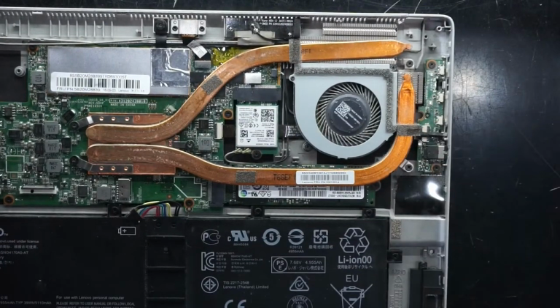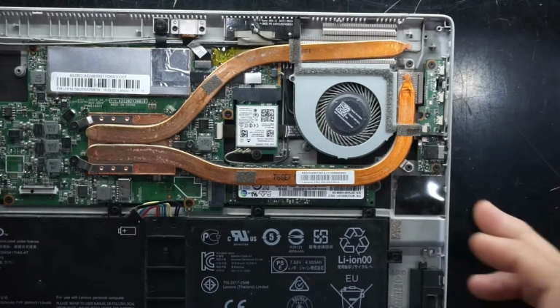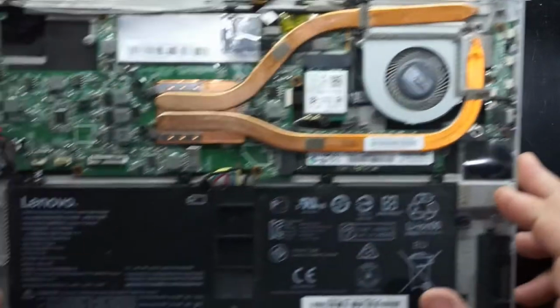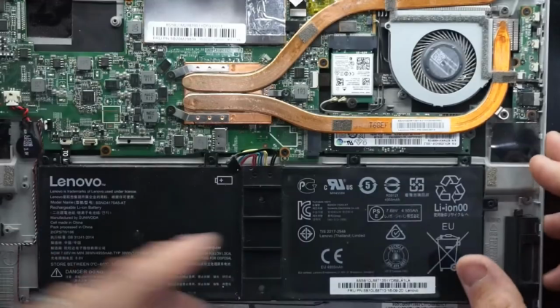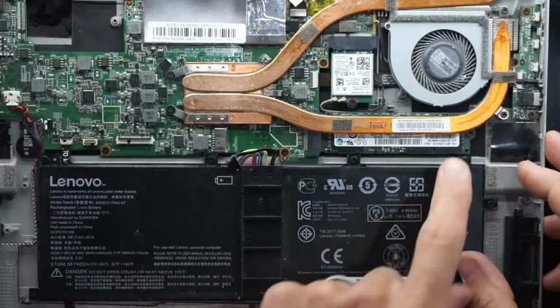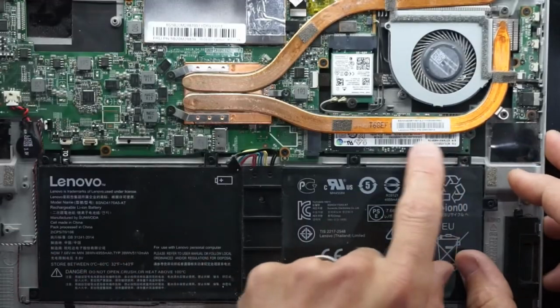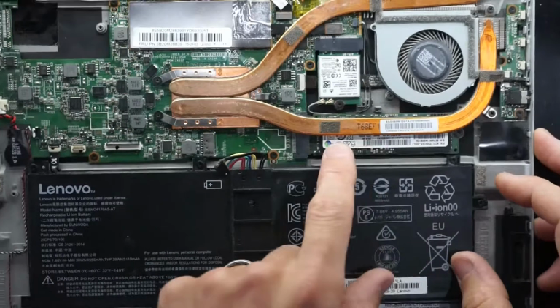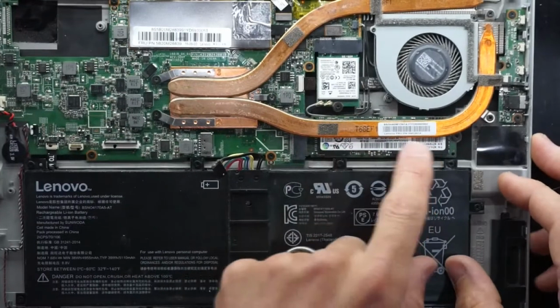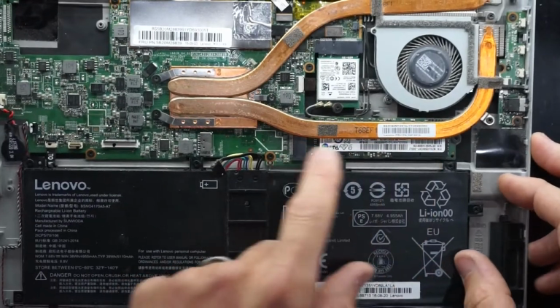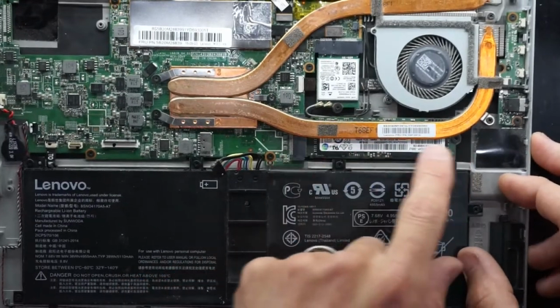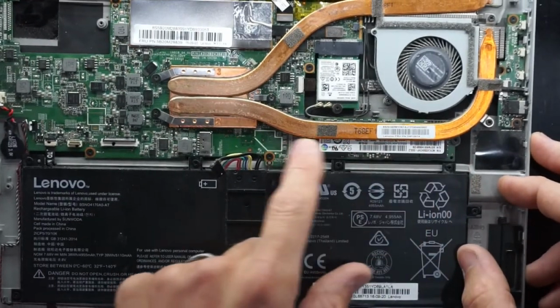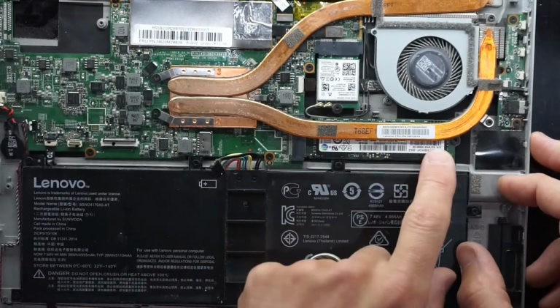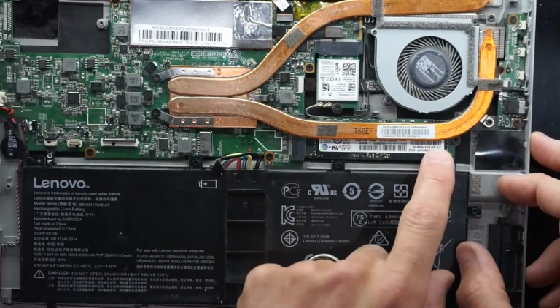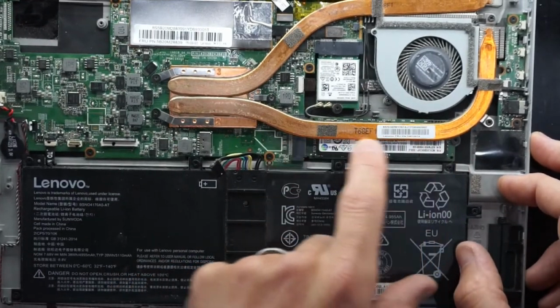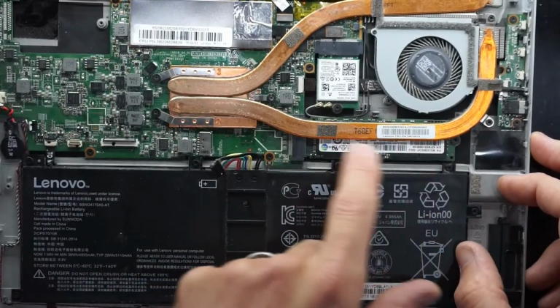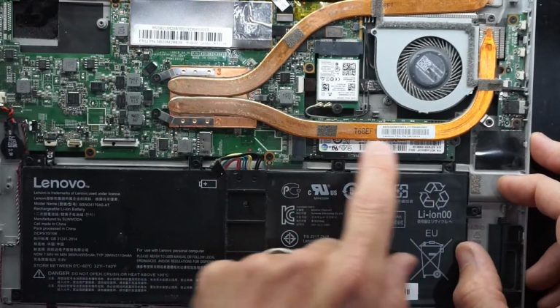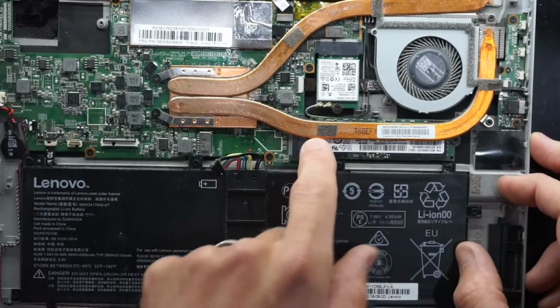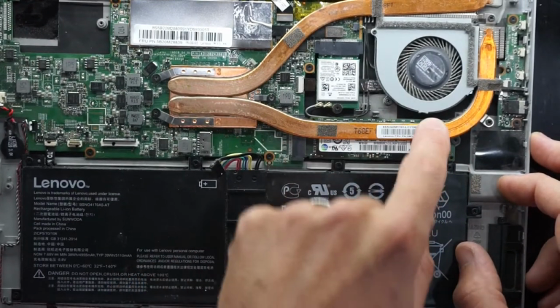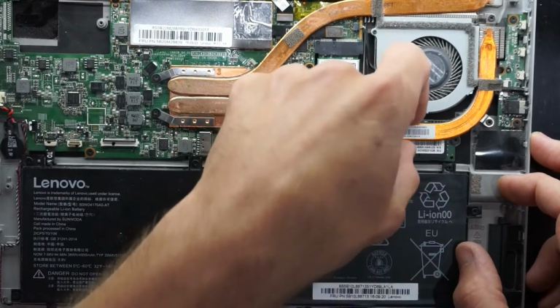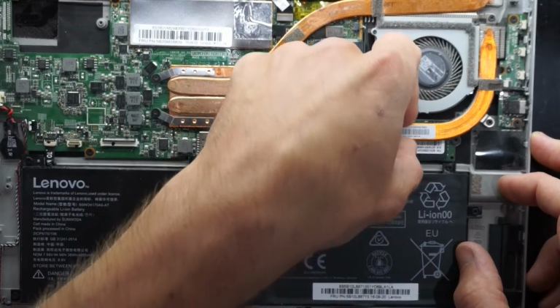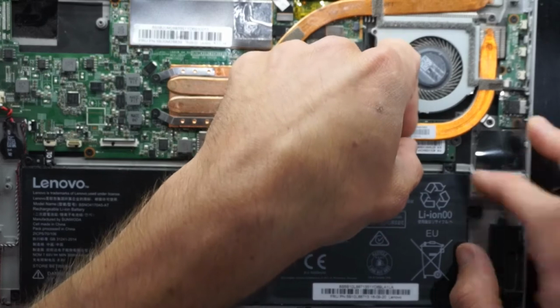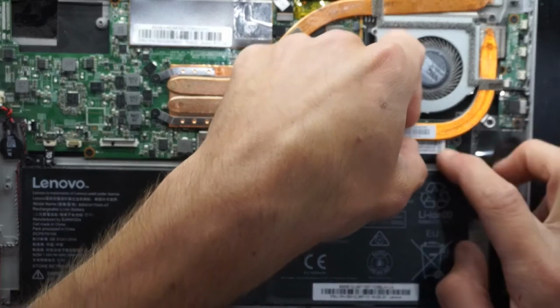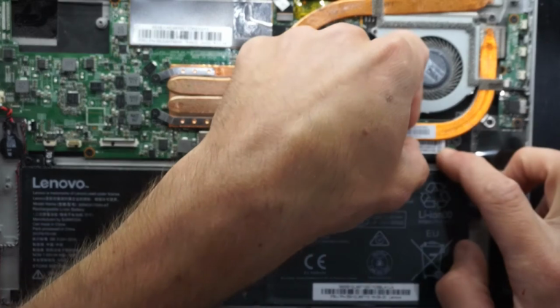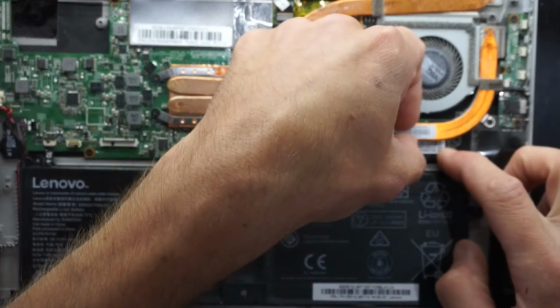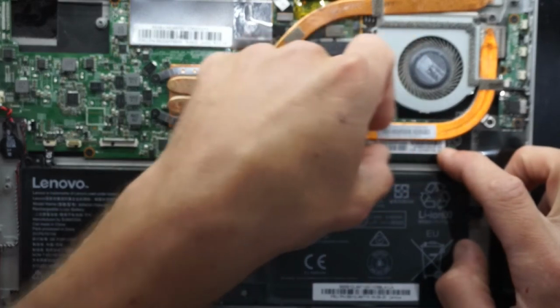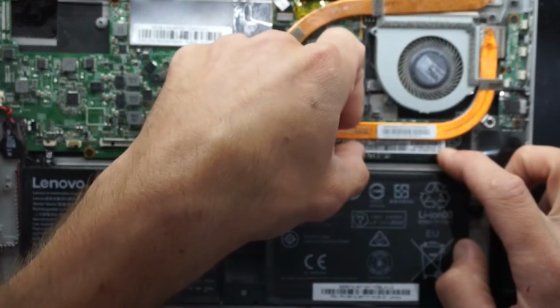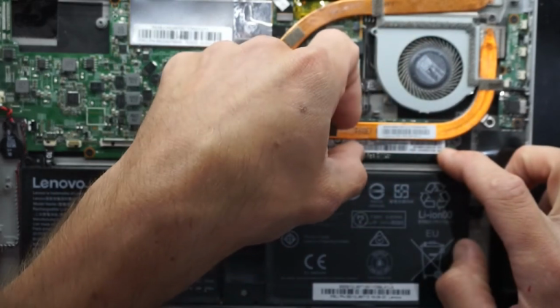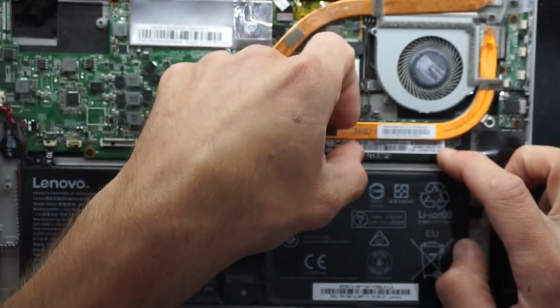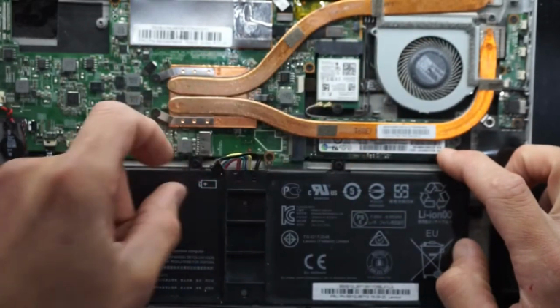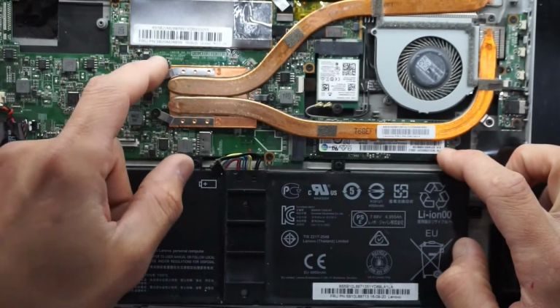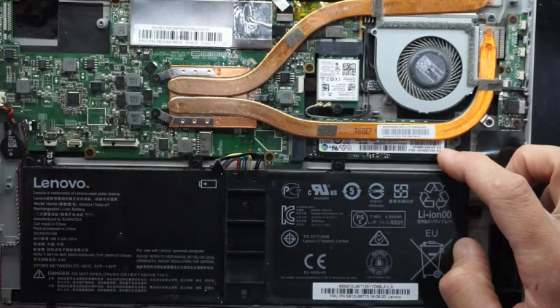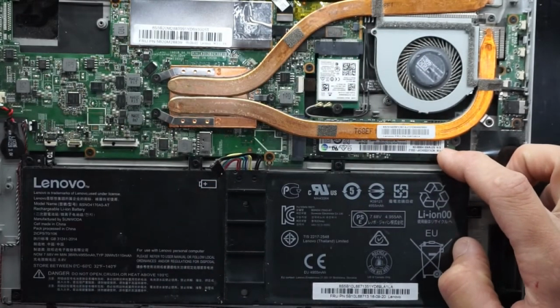Another thing to note: you could upgrade your storage quite easily using an NVMe SSD, which is strangely almost right on this heat pipe, which is very odd.